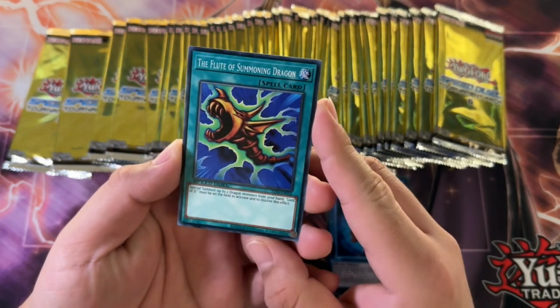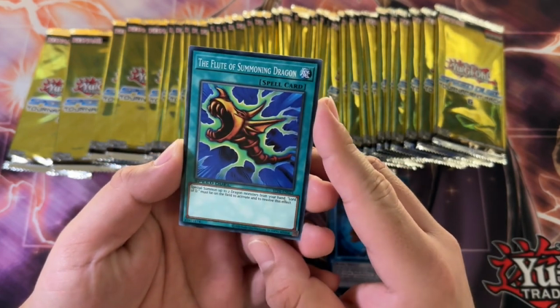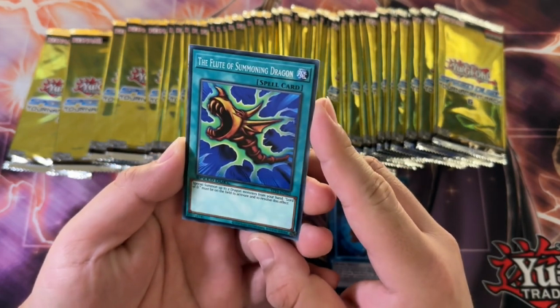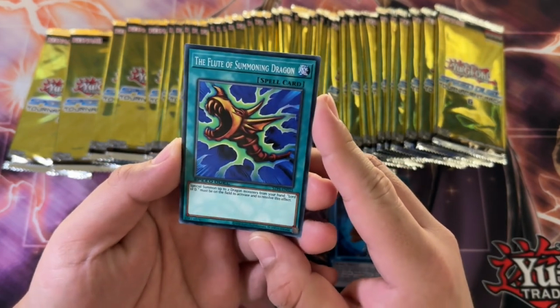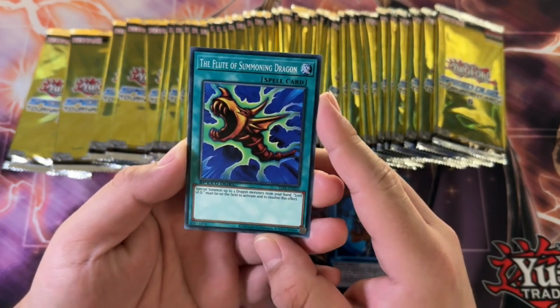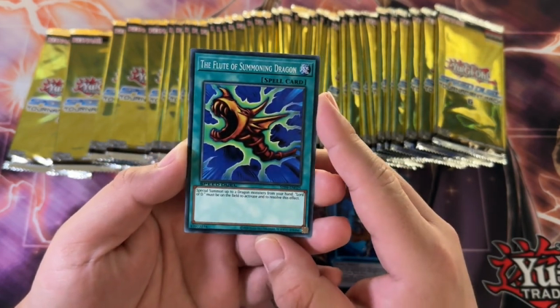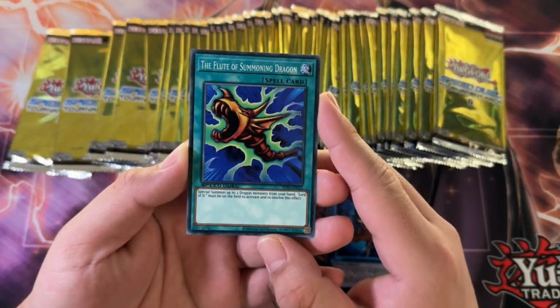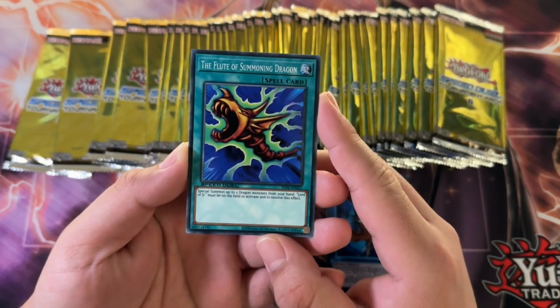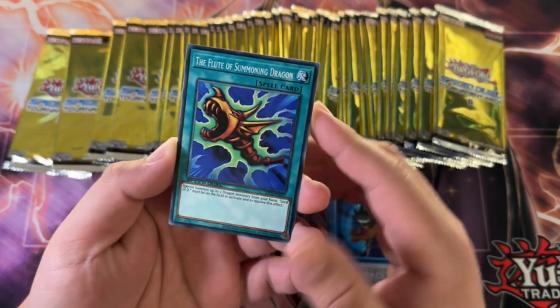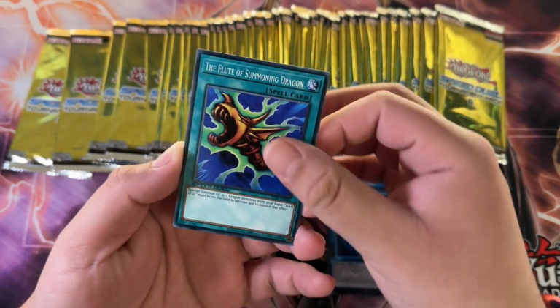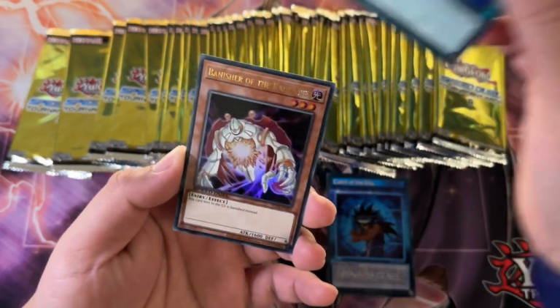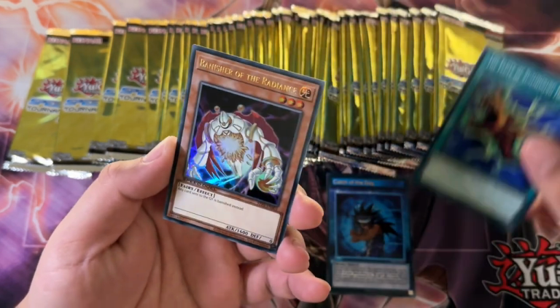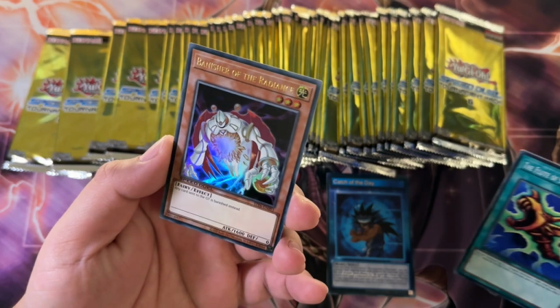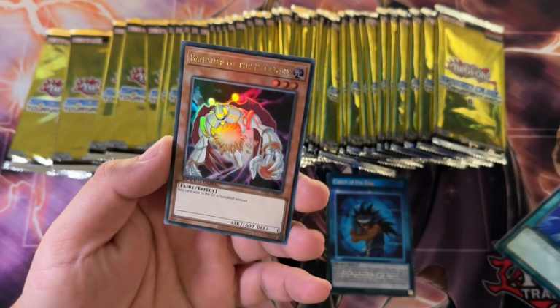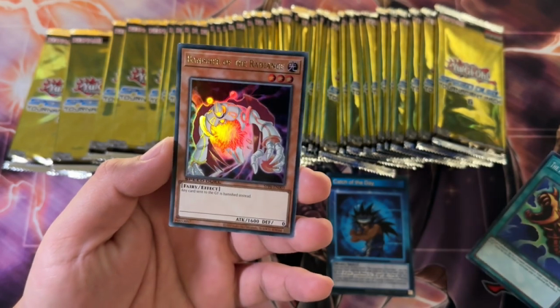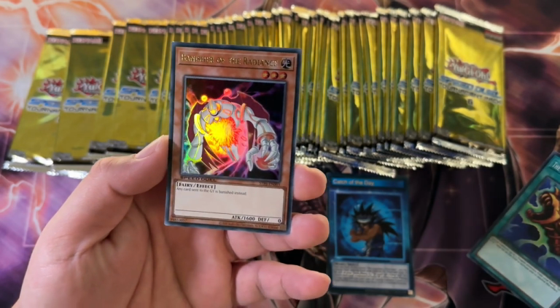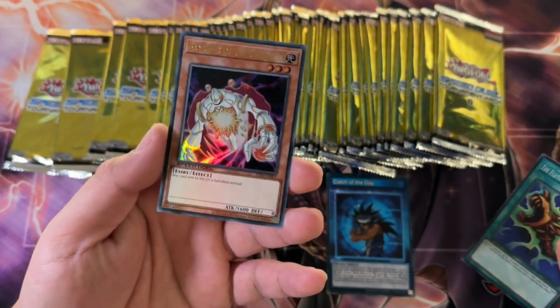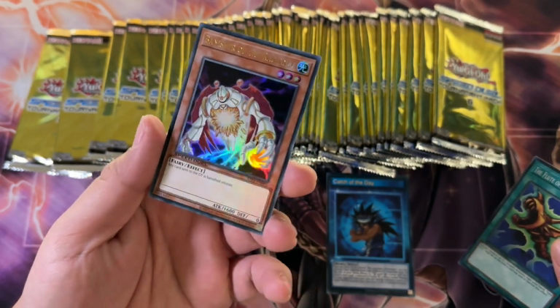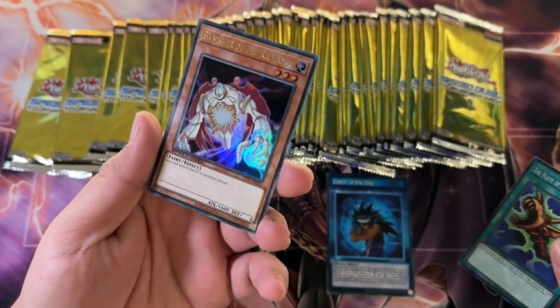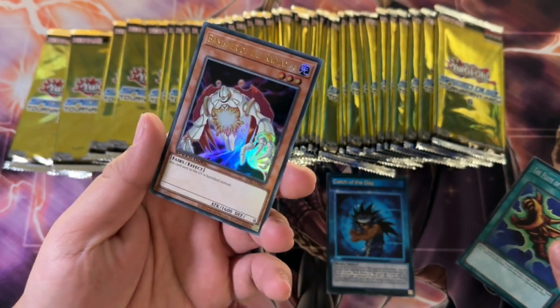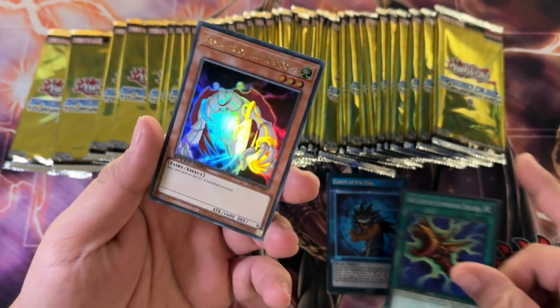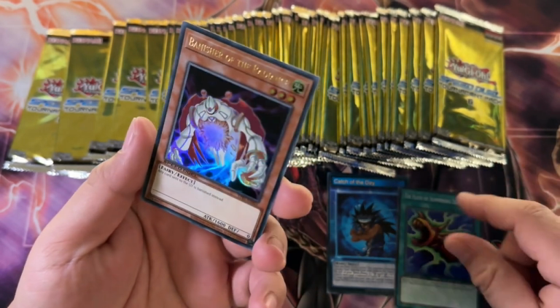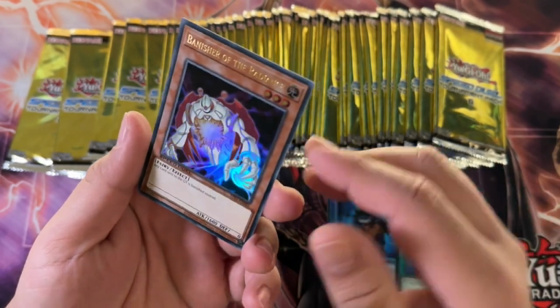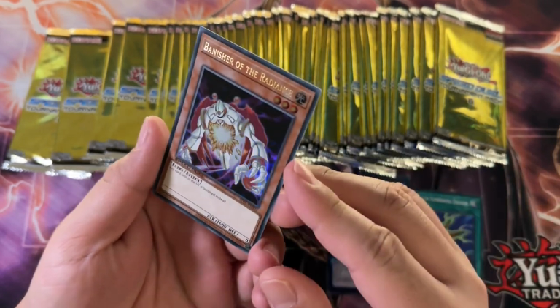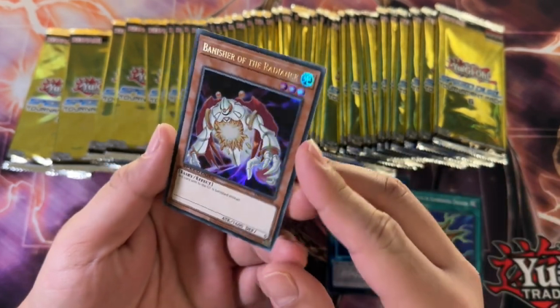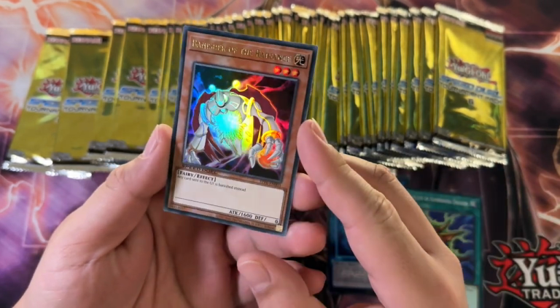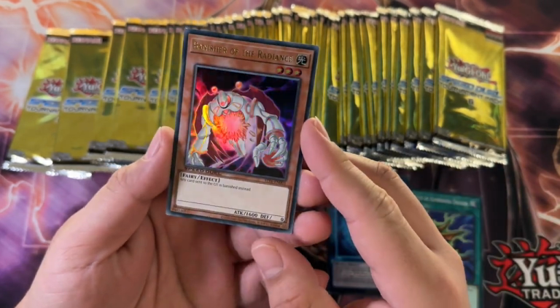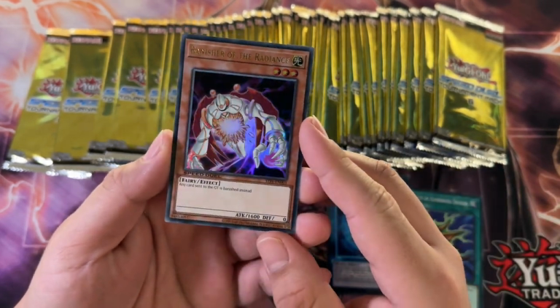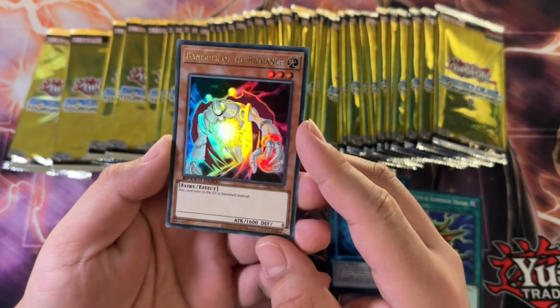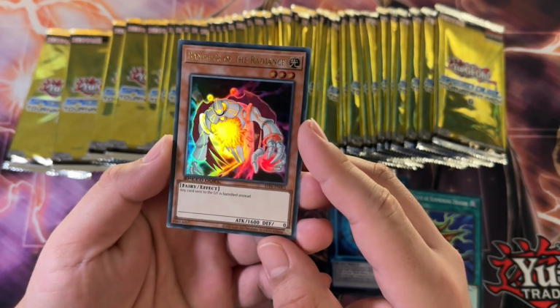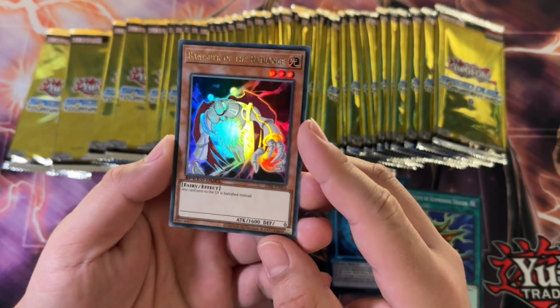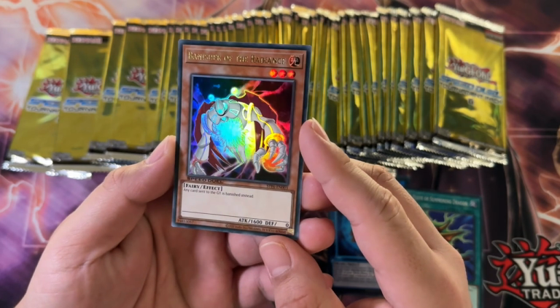The Fluid of Summoning Dragon — that's a weird one, for sure. Okay, we're starting off hot here. Banisher of the Radiance. This is an Ultra Rare.